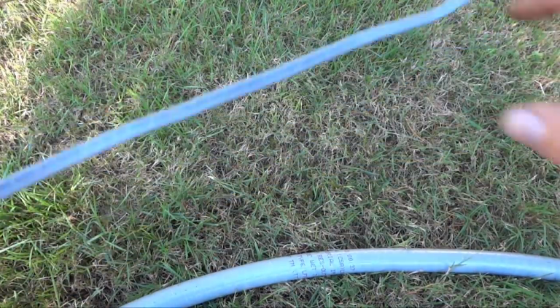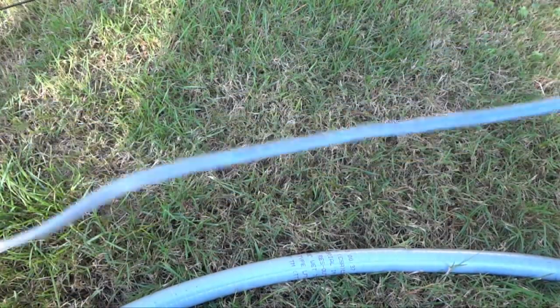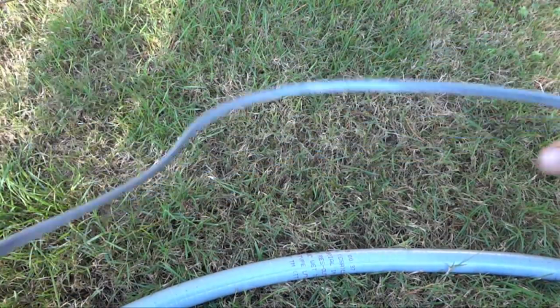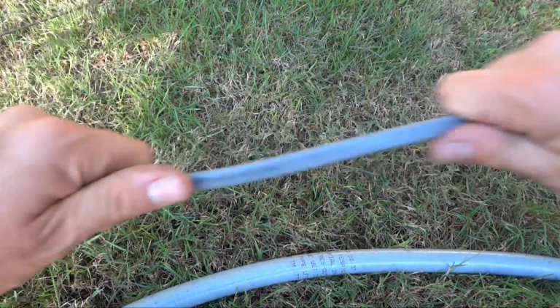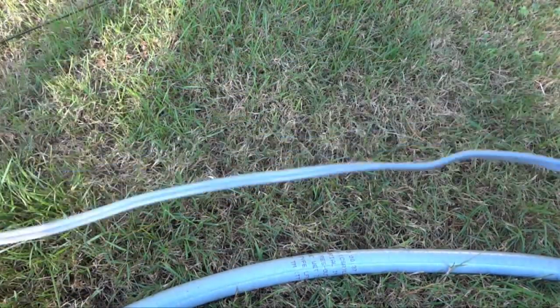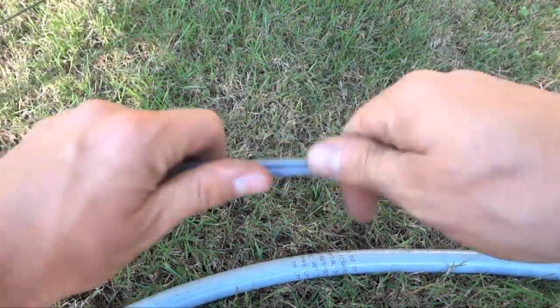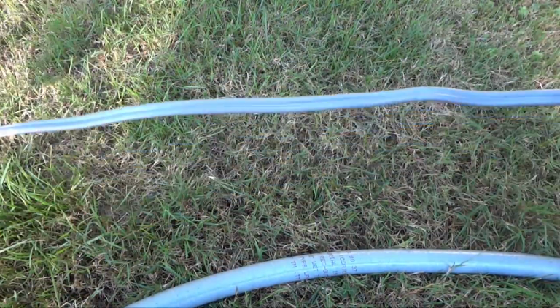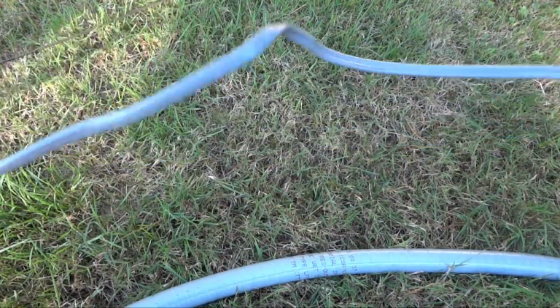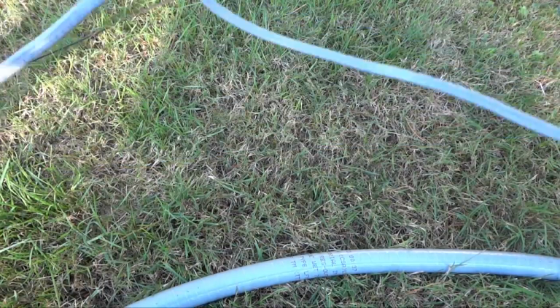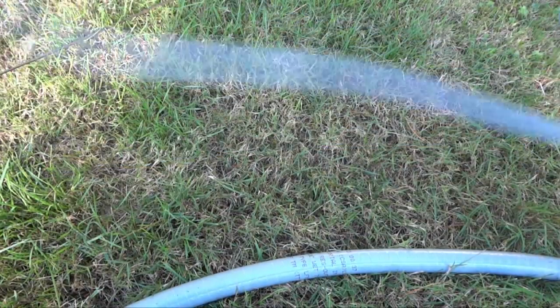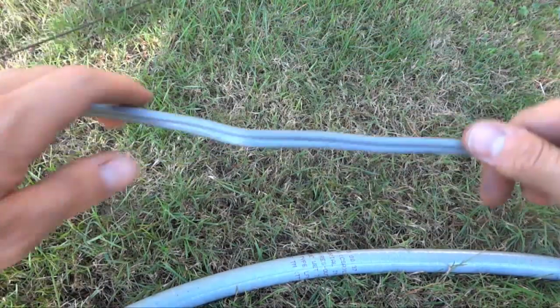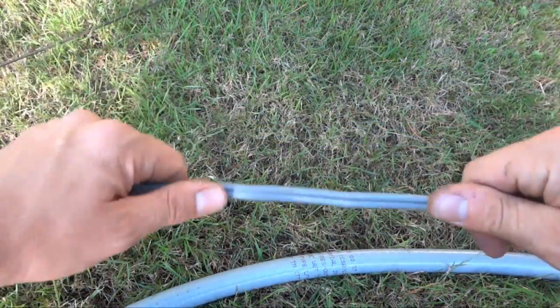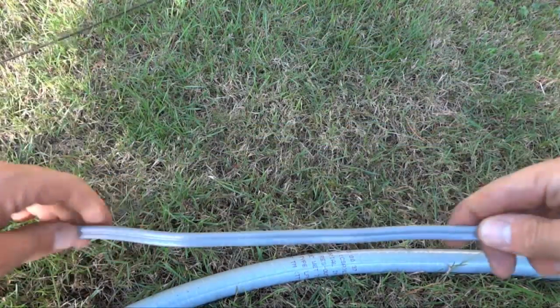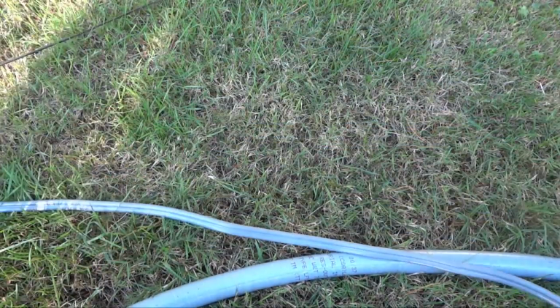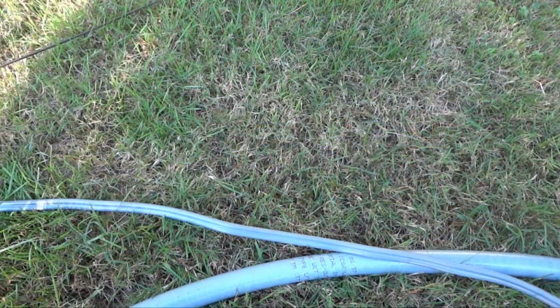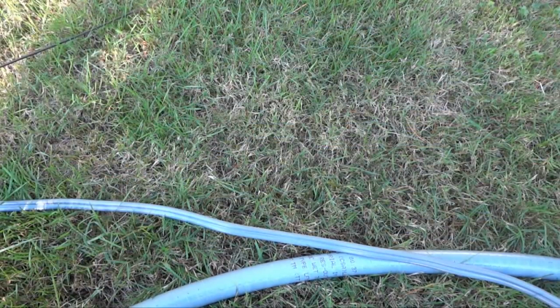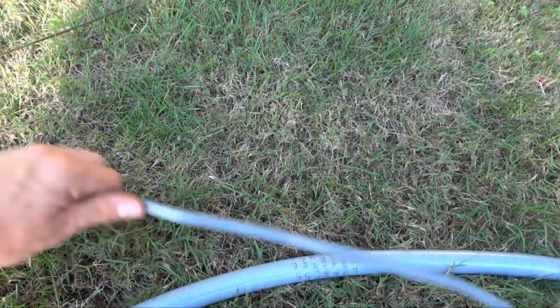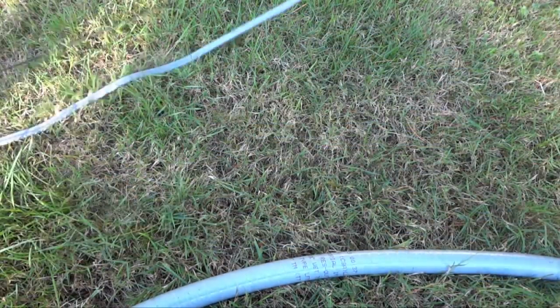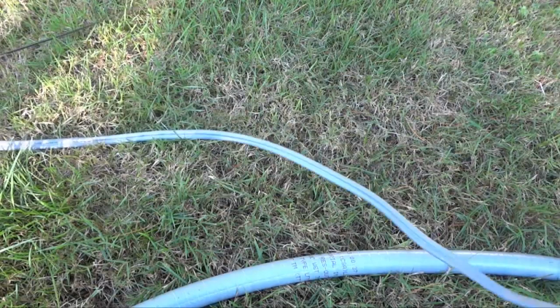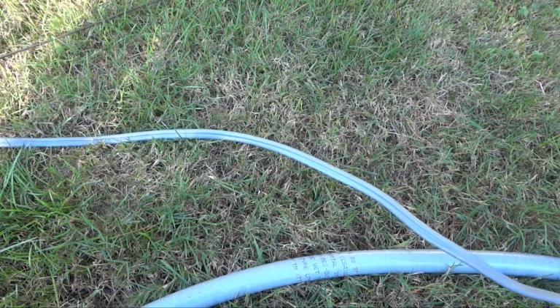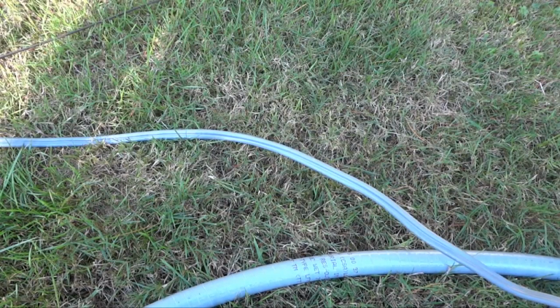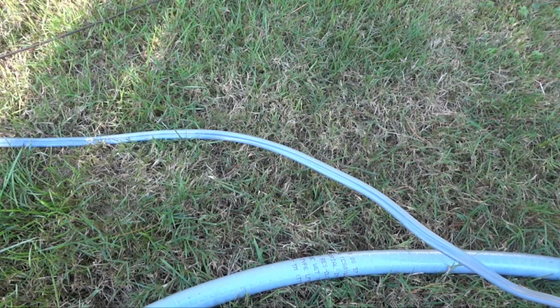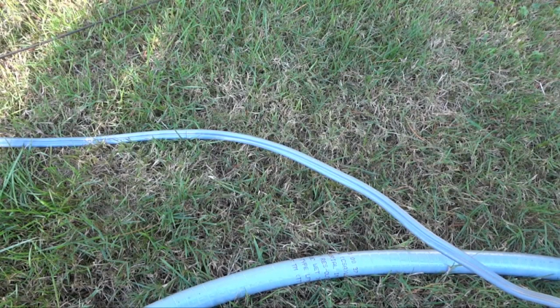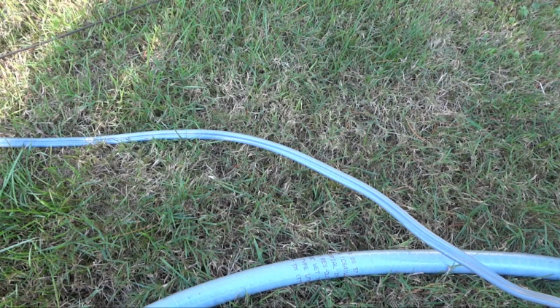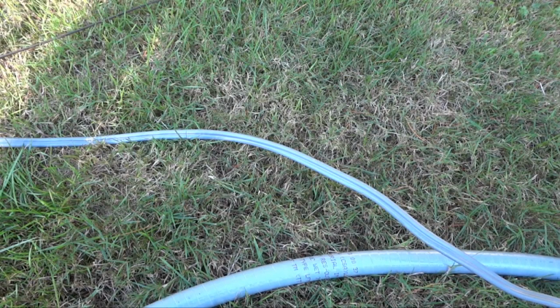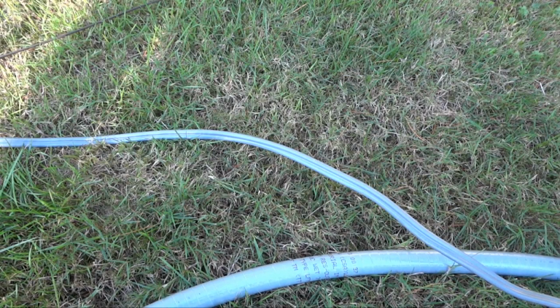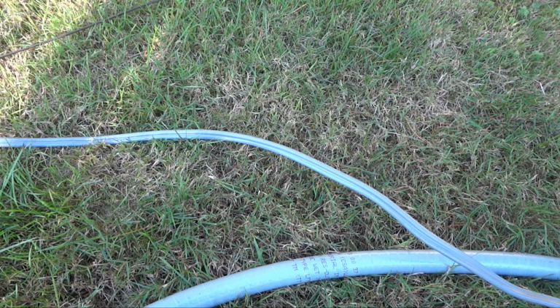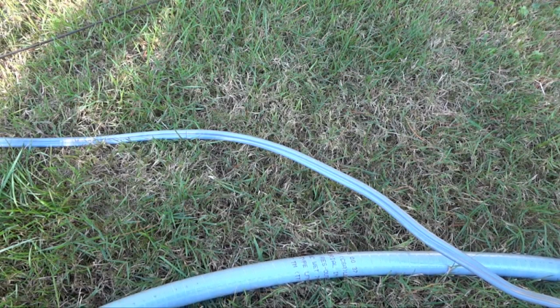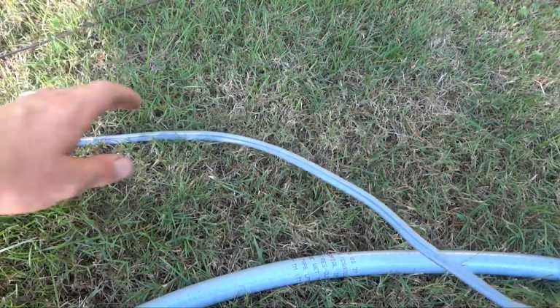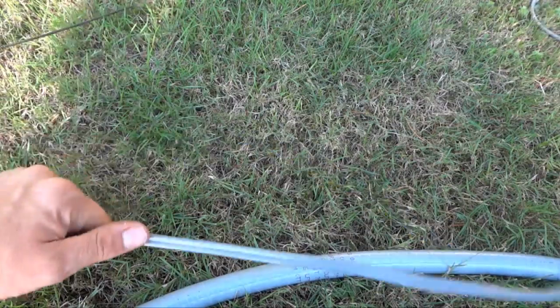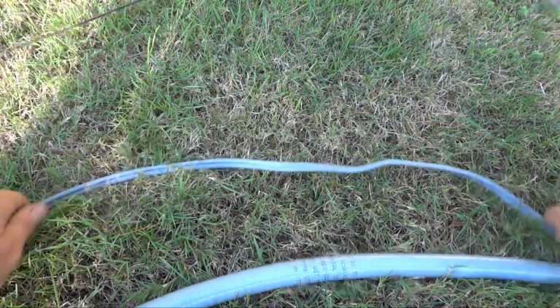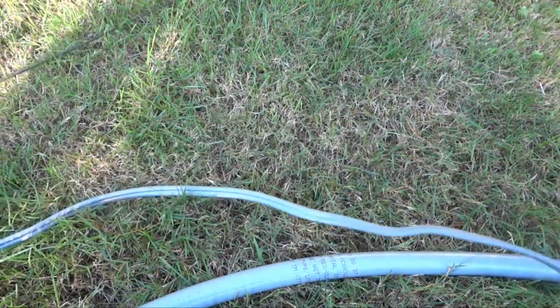The hard part is basically getting the wire into the conduit — you basically can't push it through. That's pretty impossible. I actually tried that and got it maybe six feet and it was just too much friction.